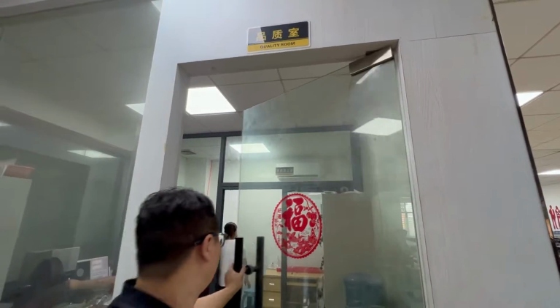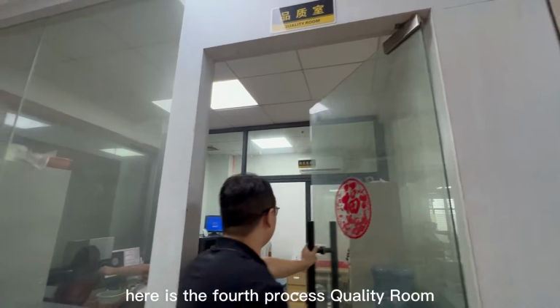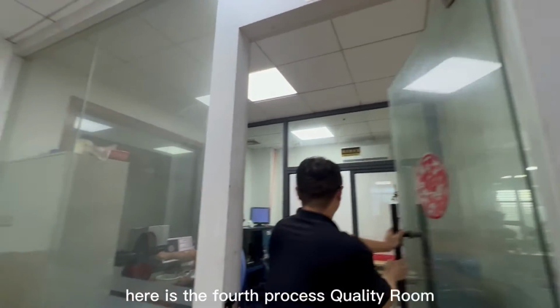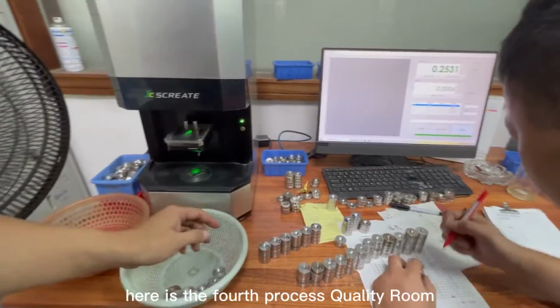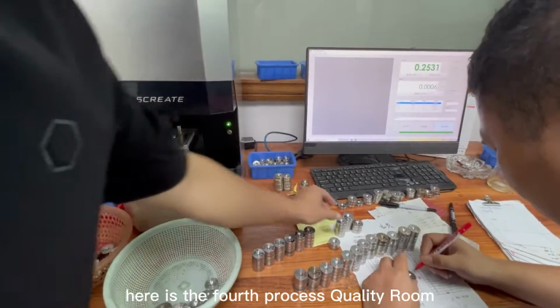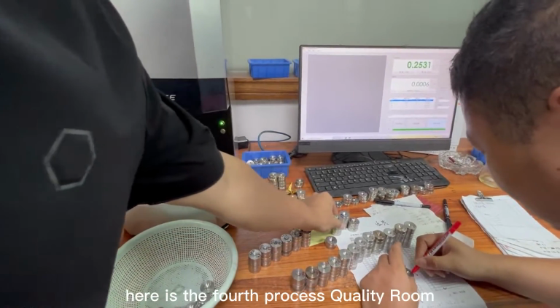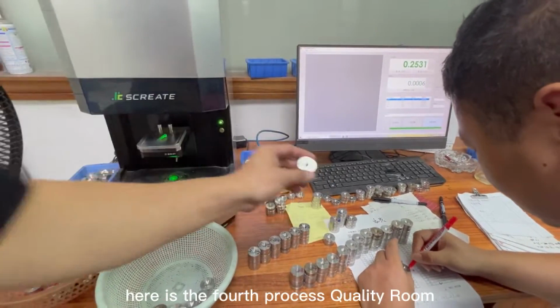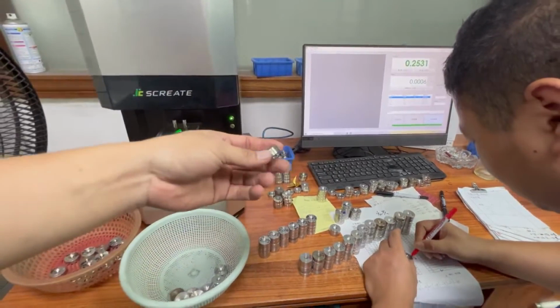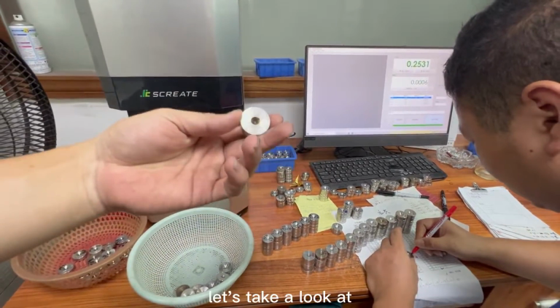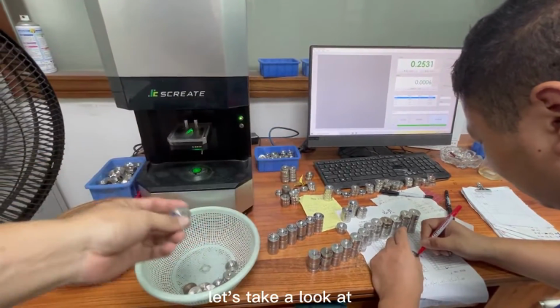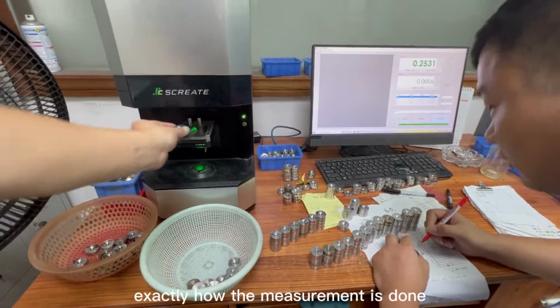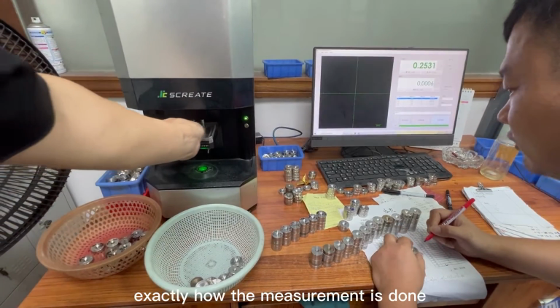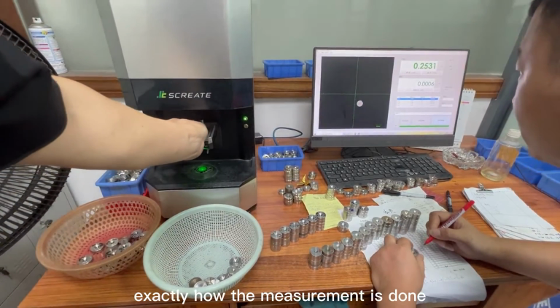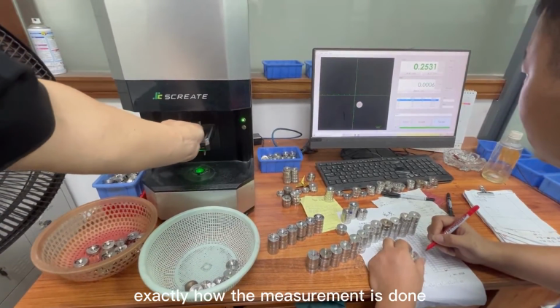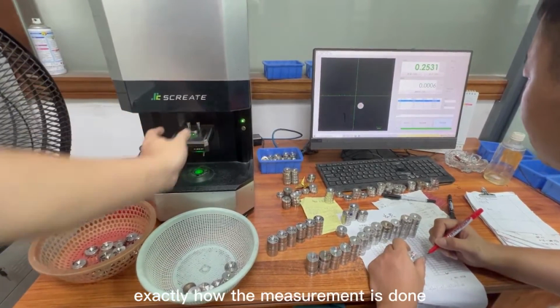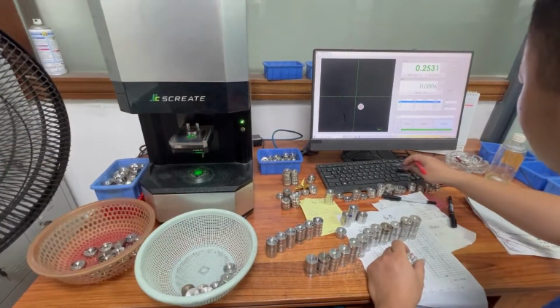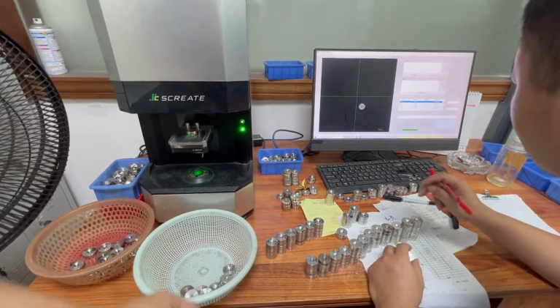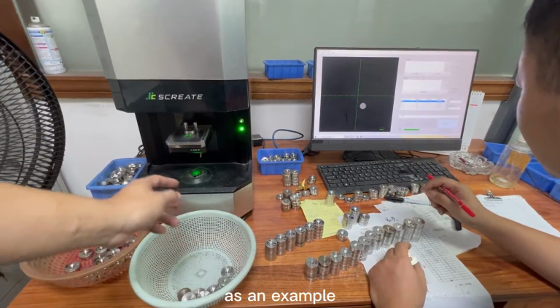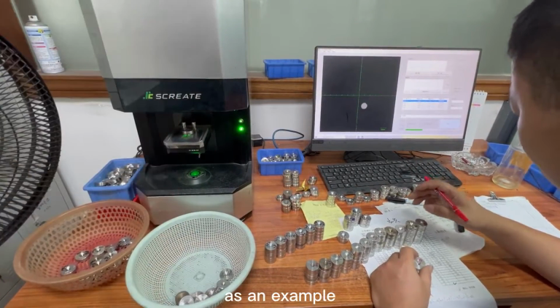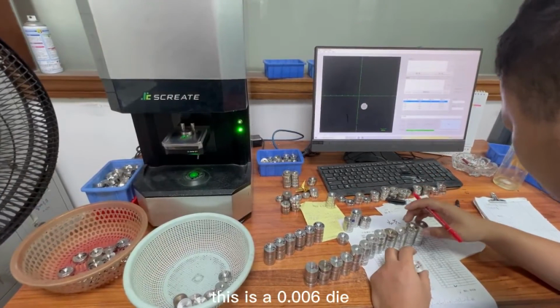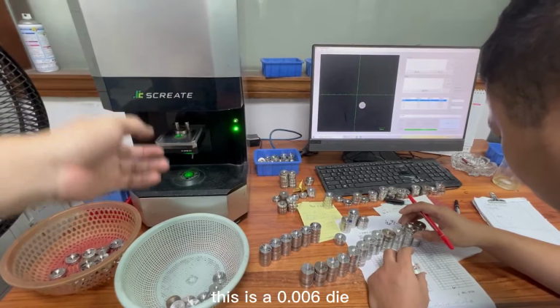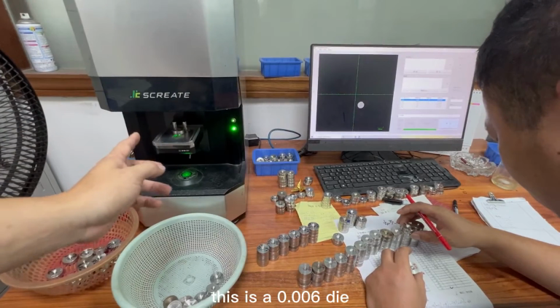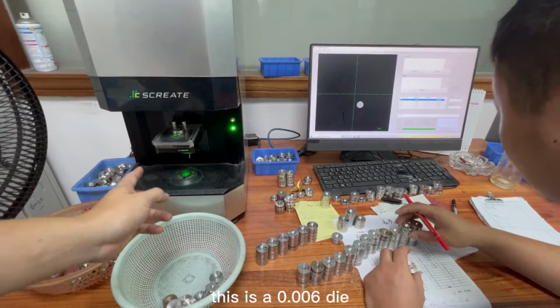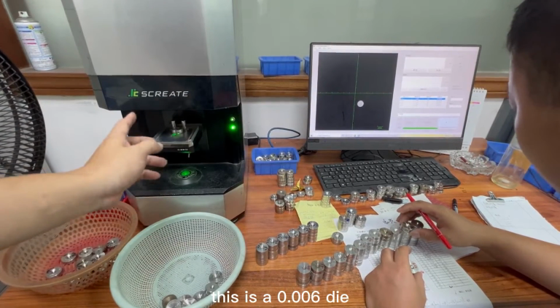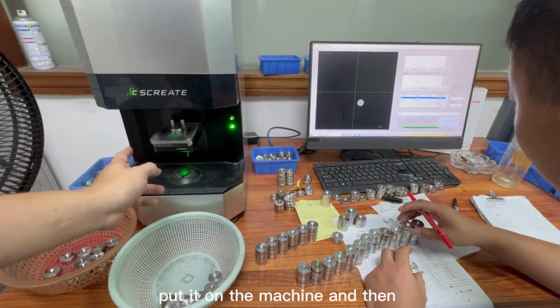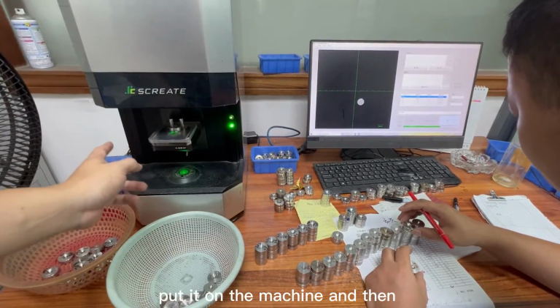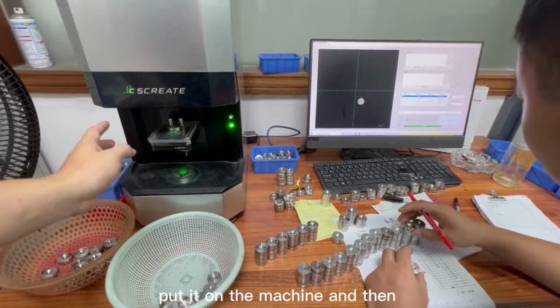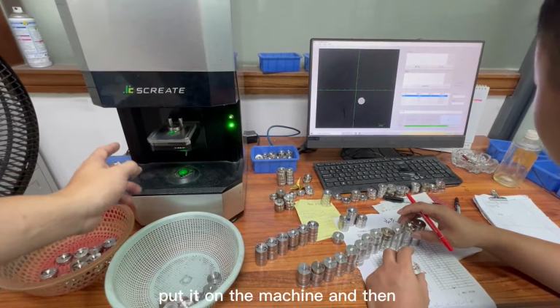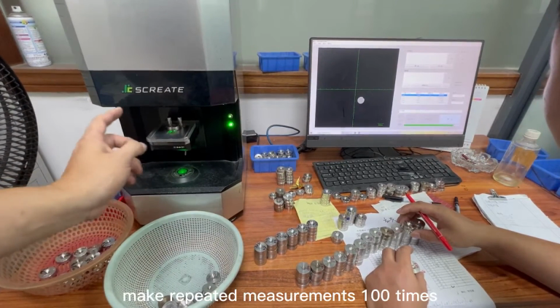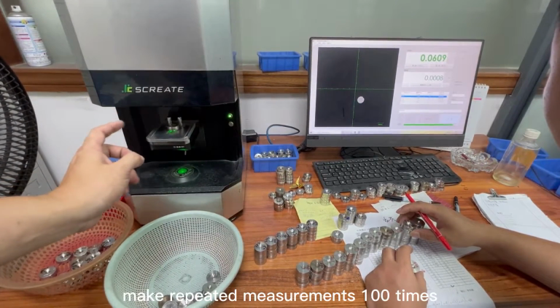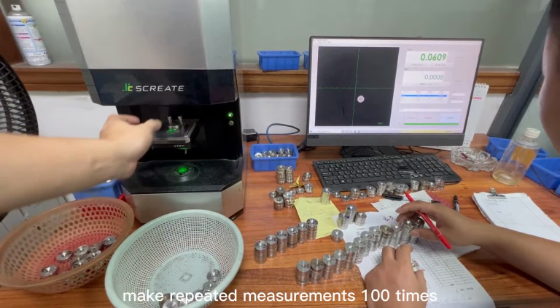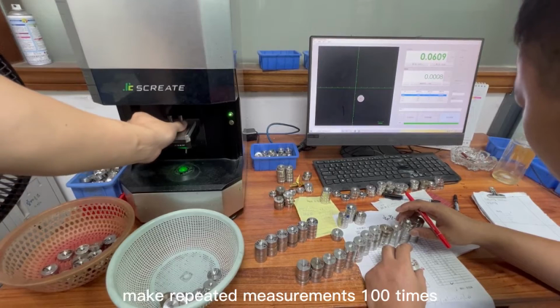Here is the fourth process: the quality room. Let's take a look at exactly how the measurement is done. As an example, this is a 0.006 die. We put it on the machine and then make repeated measurements 100 times.